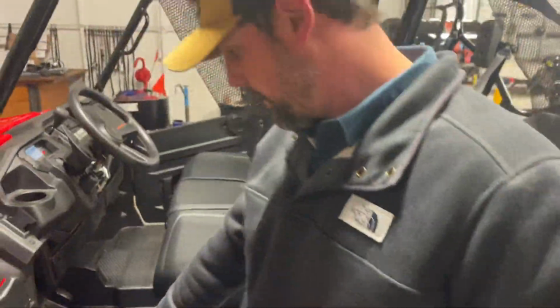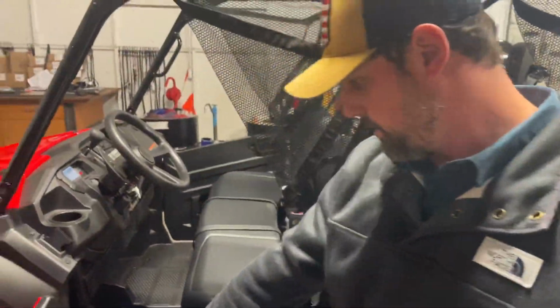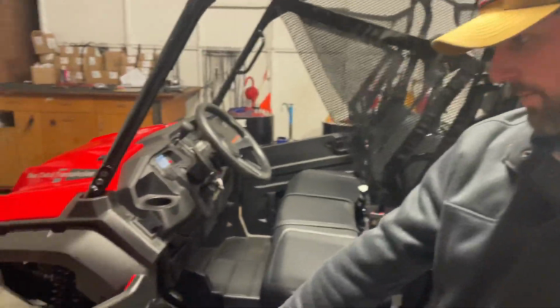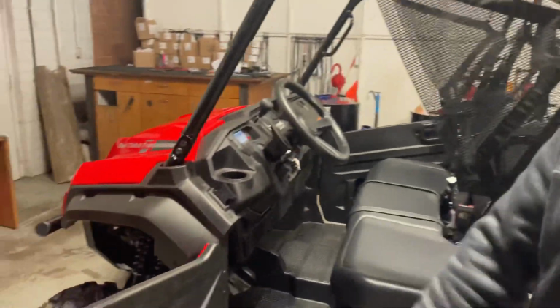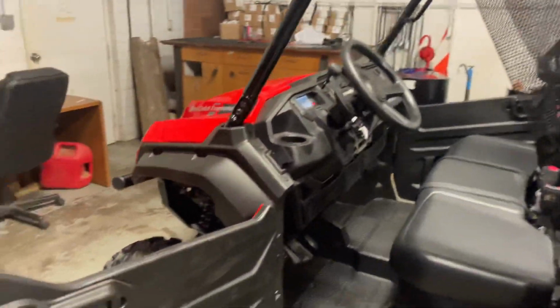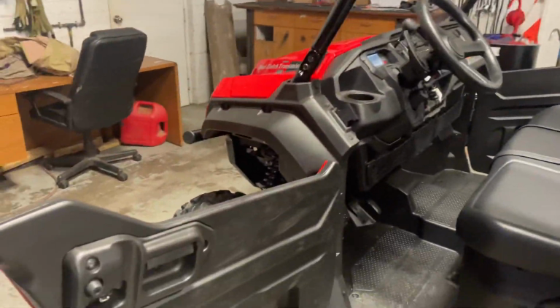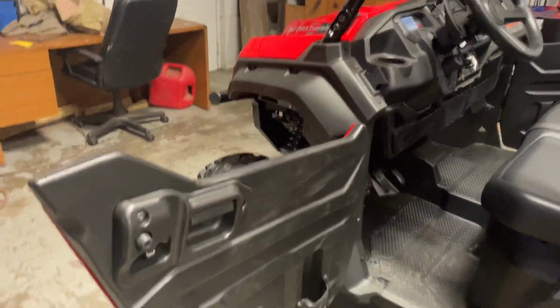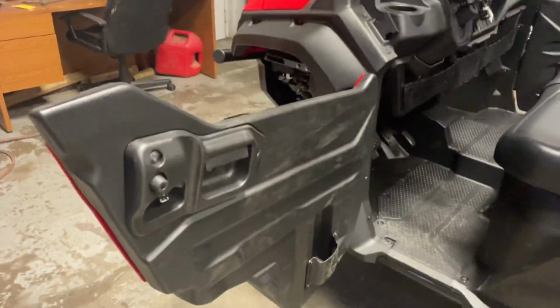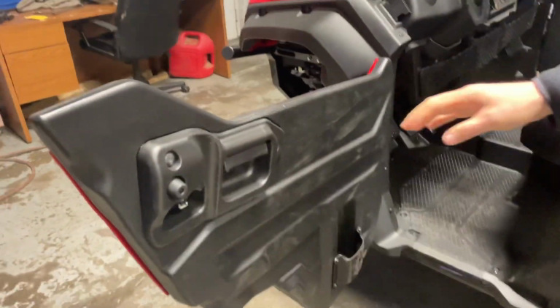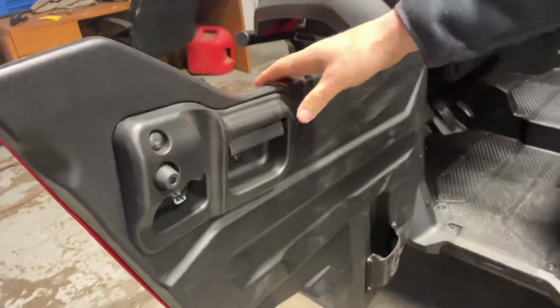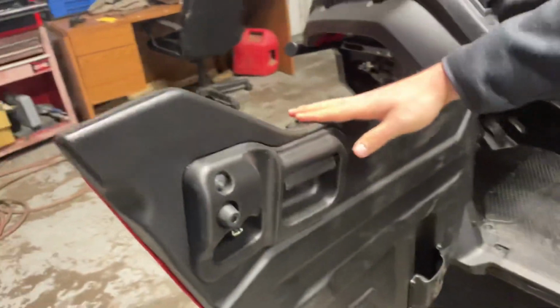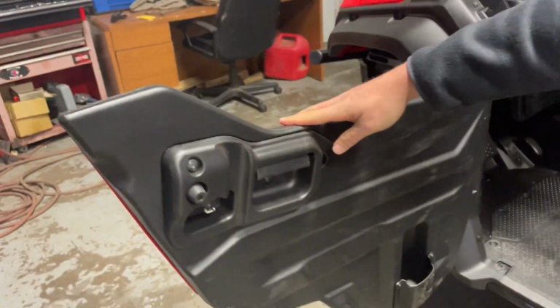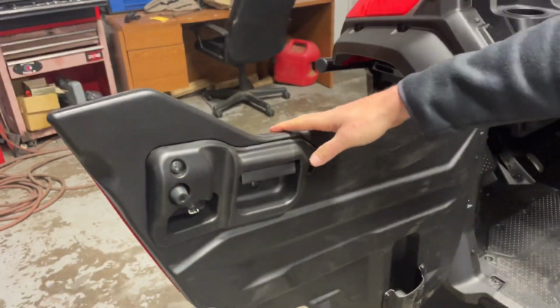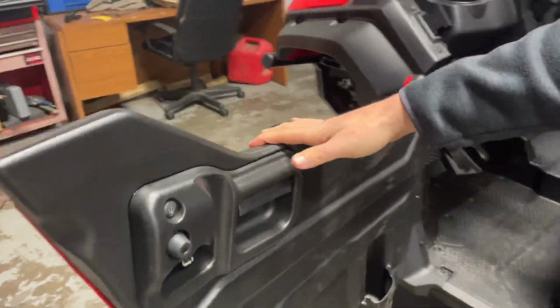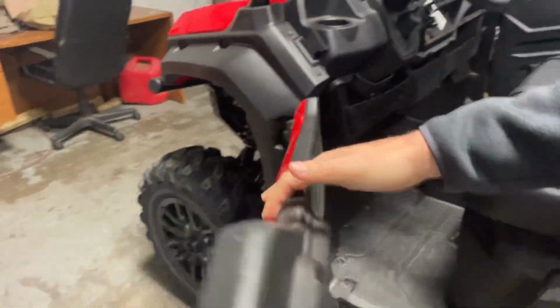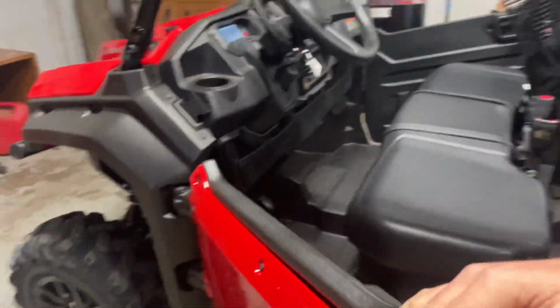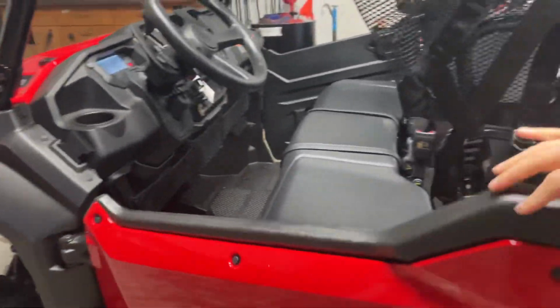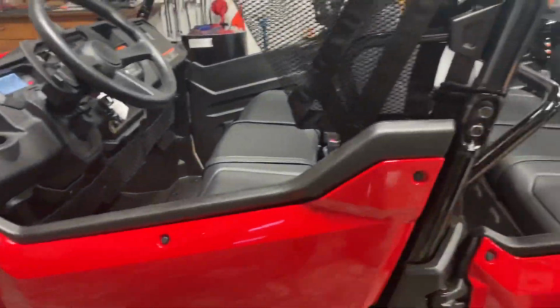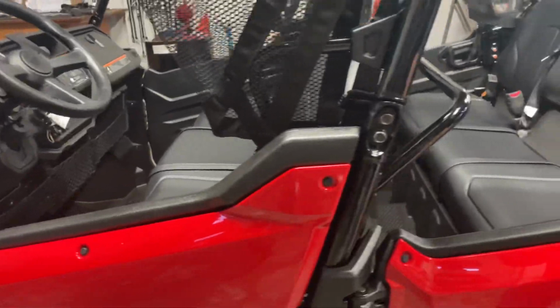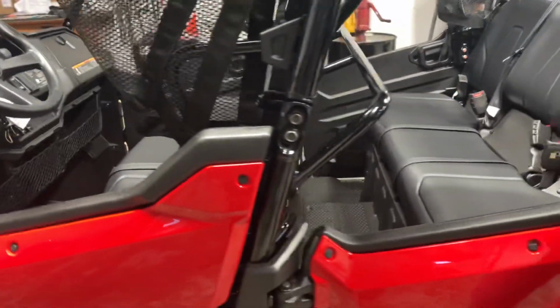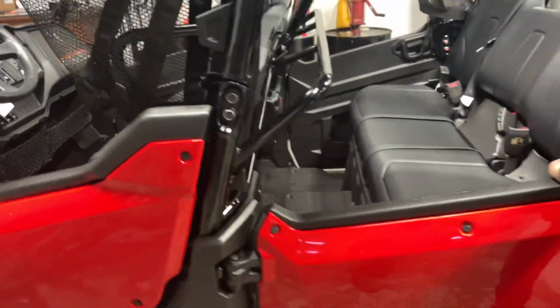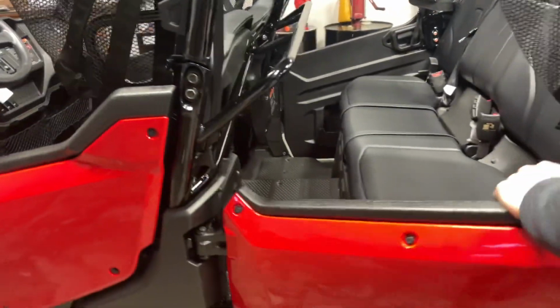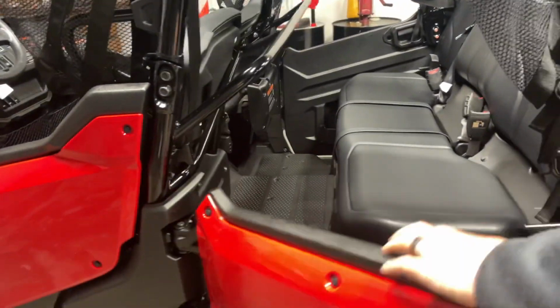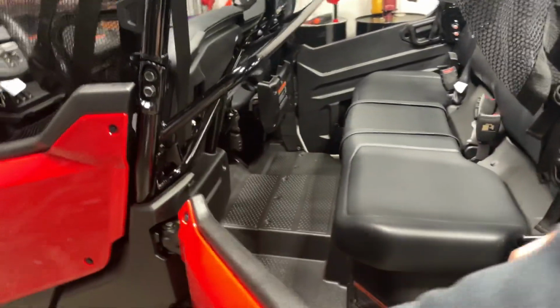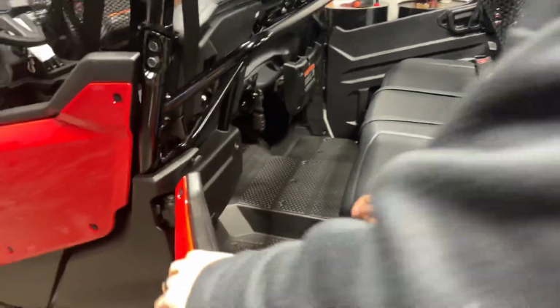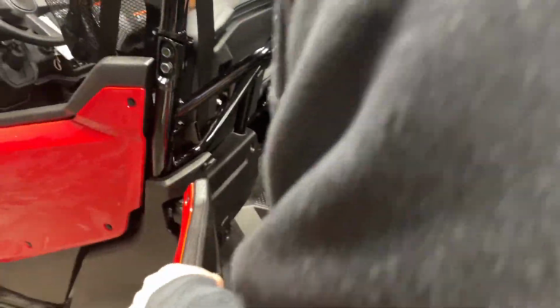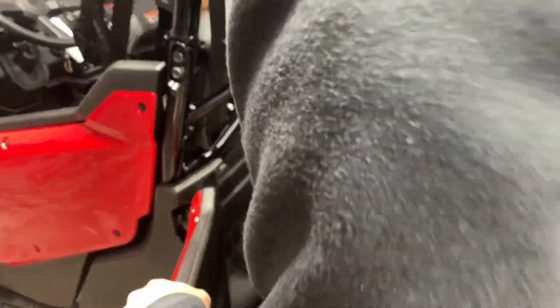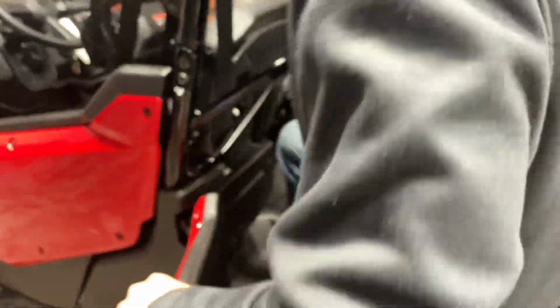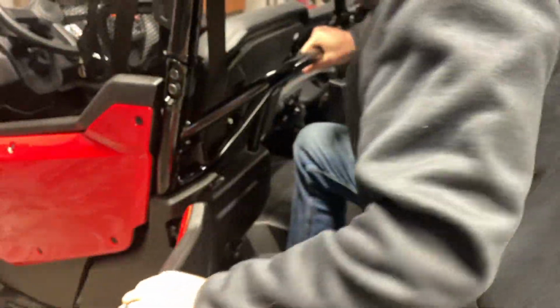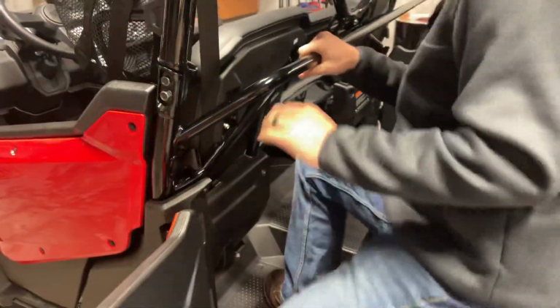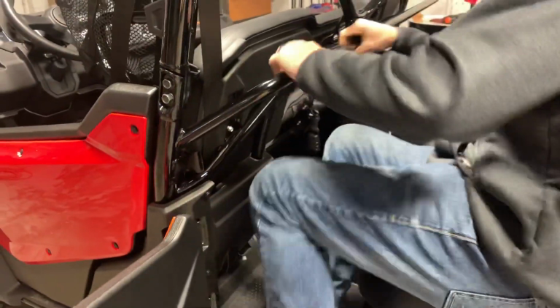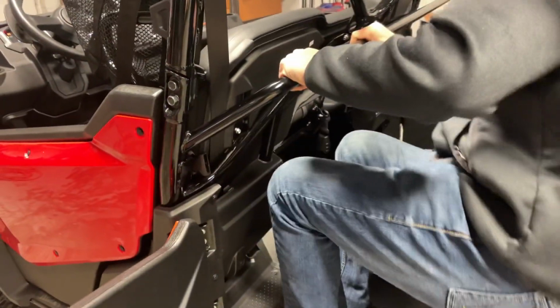I can see some cup holders here on the side. Very roomy. I'm going to hop in the back real quick and show you how much room there is in this thing.